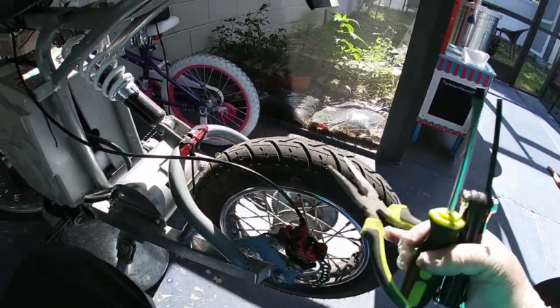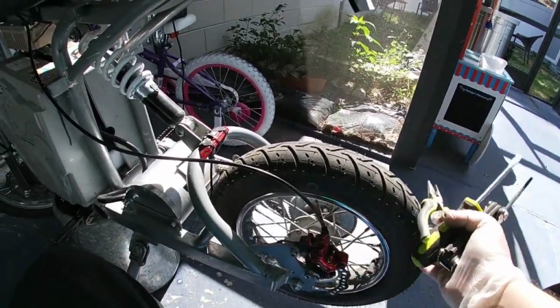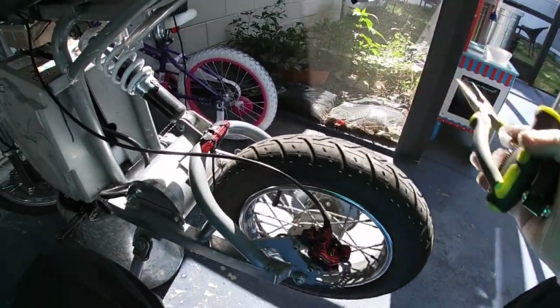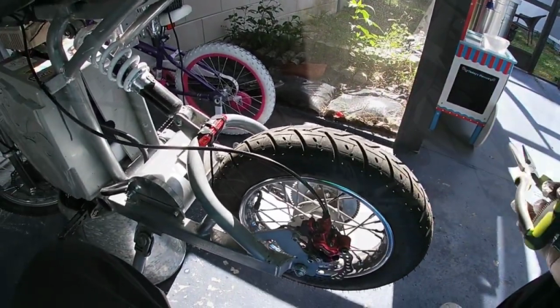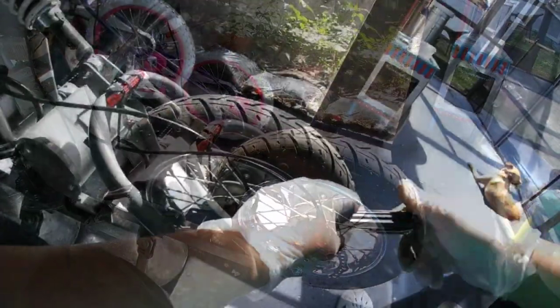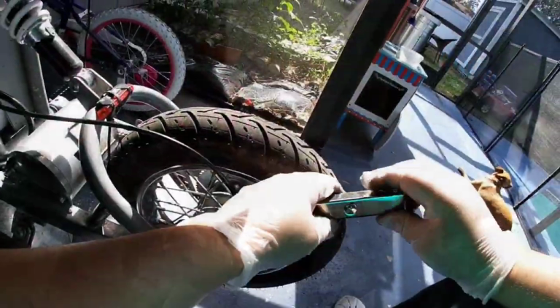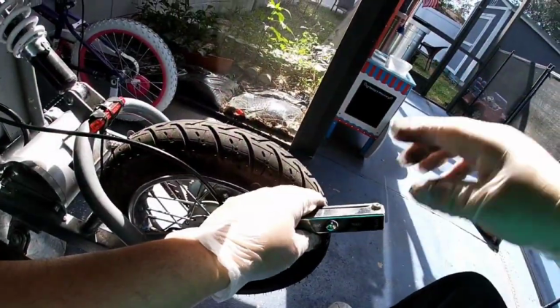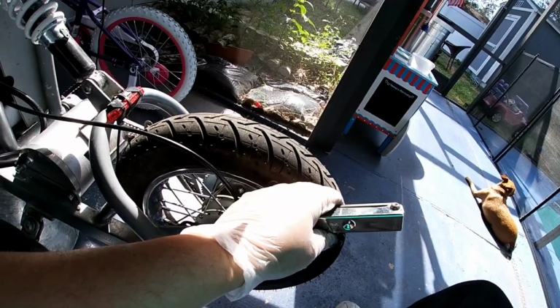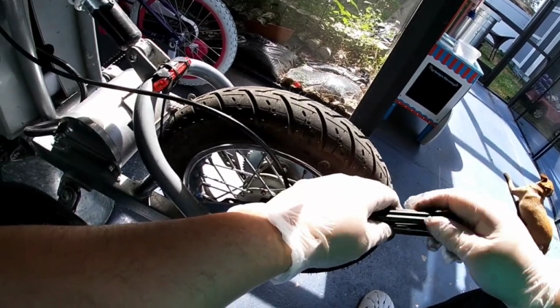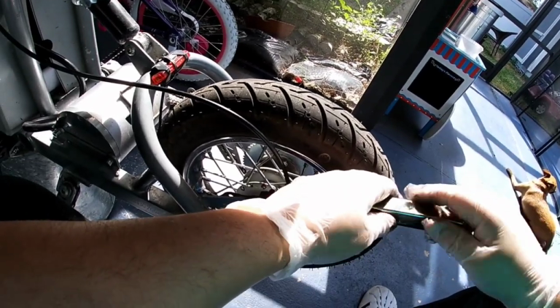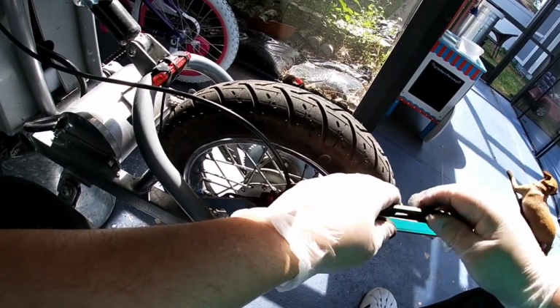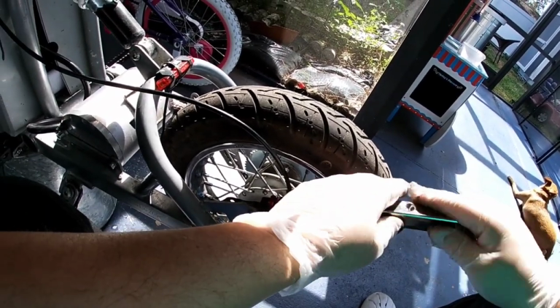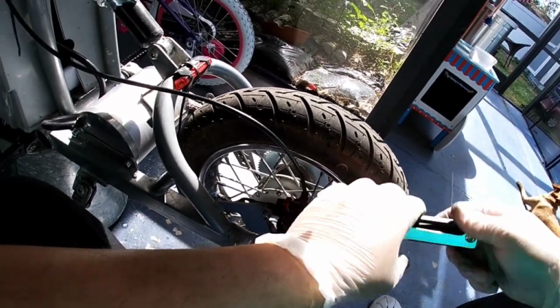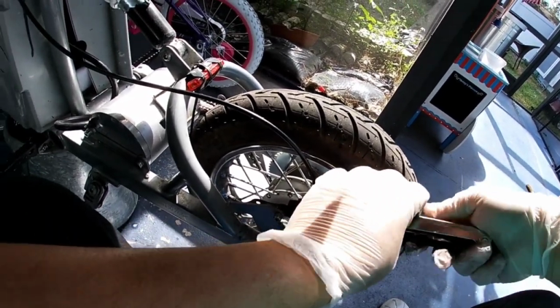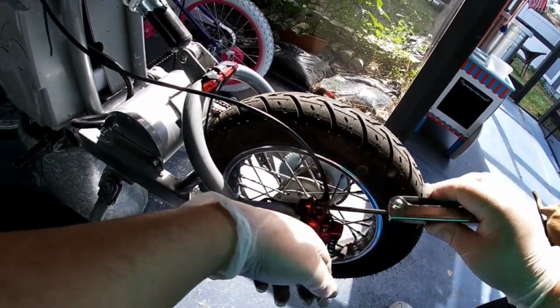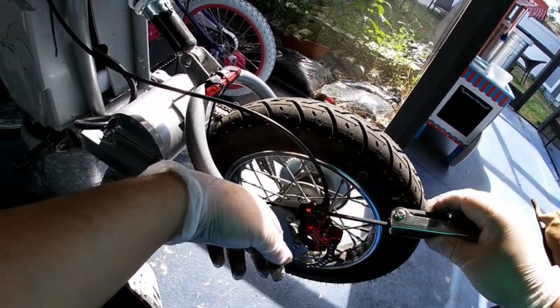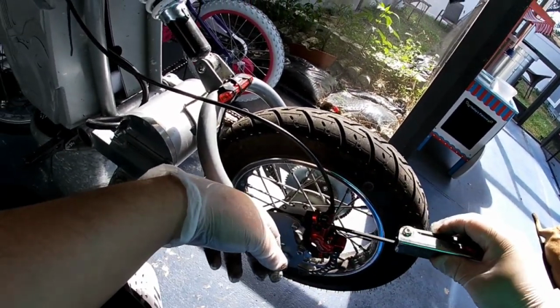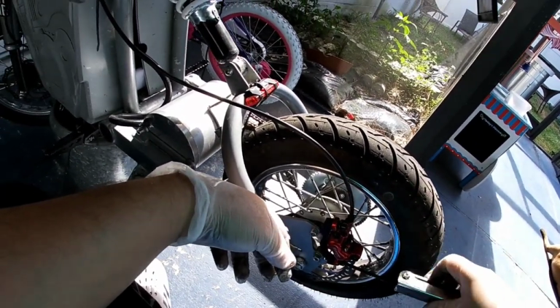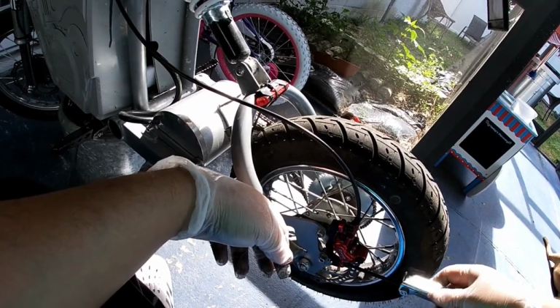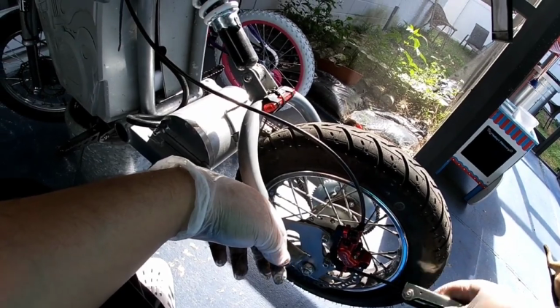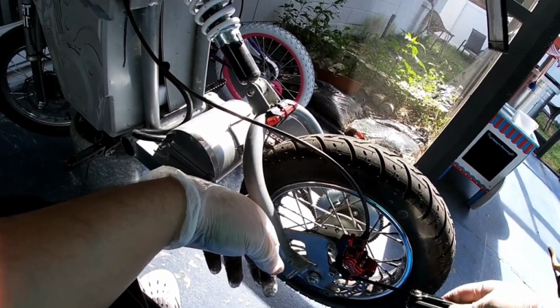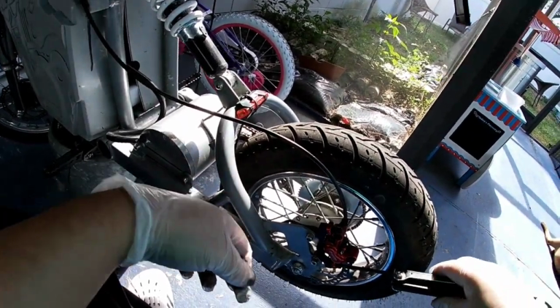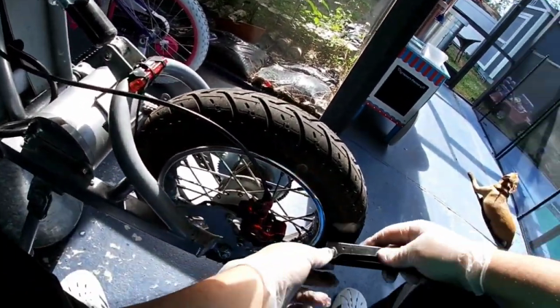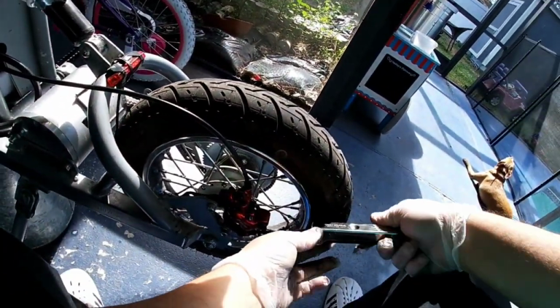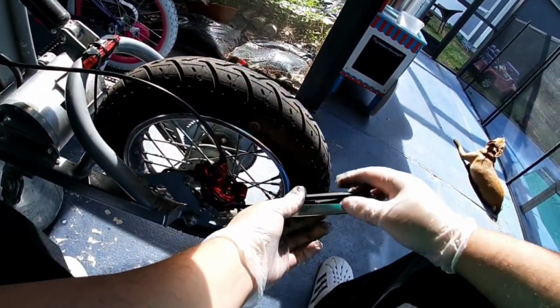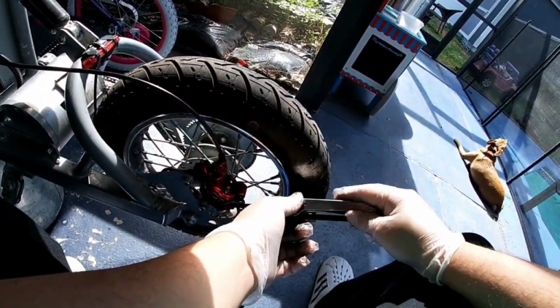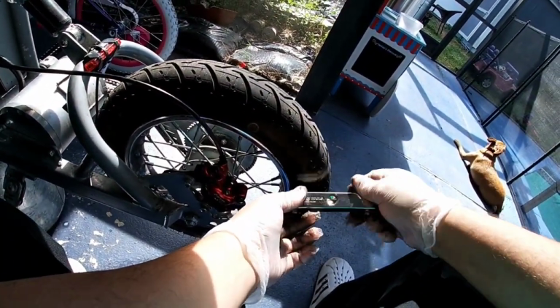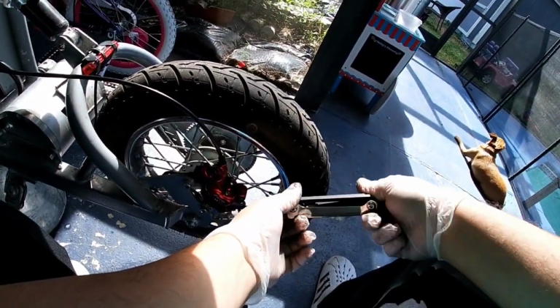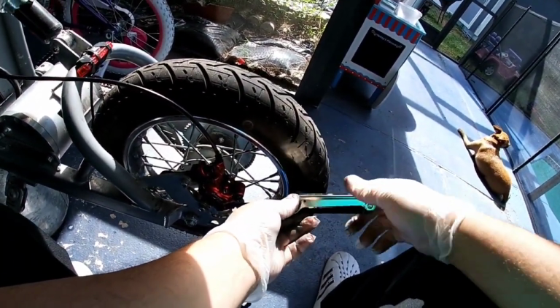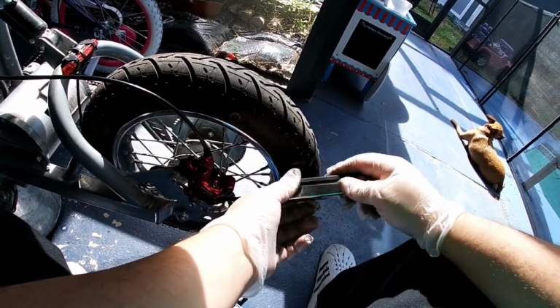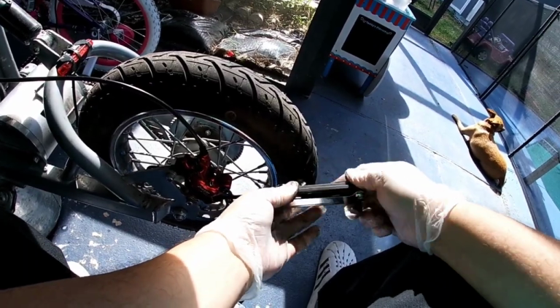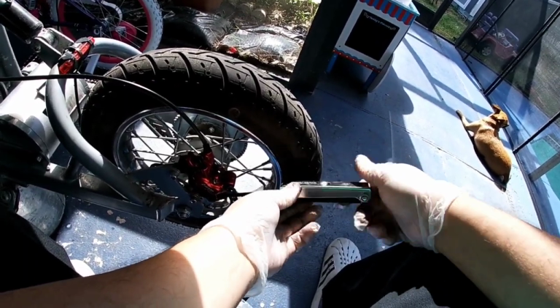The first thing you're going to do is unscrew the two bolts that hold the red caliper in place to the black bracket. Just unscrew these — make sure you don't lose them, and don't crank on them too hard at an angle or anything like that. You don't want to strip them out.